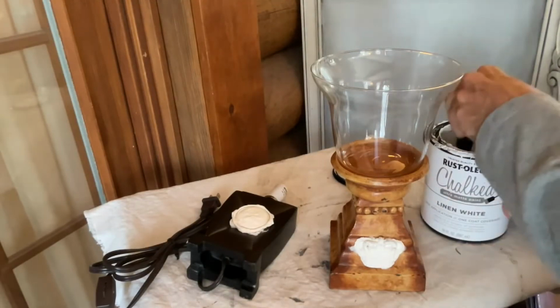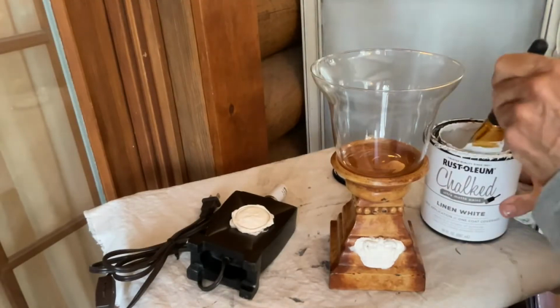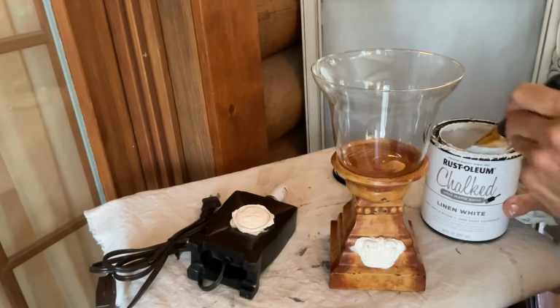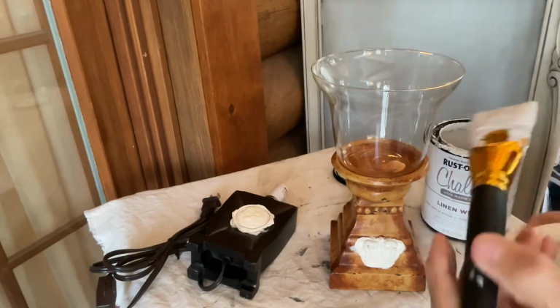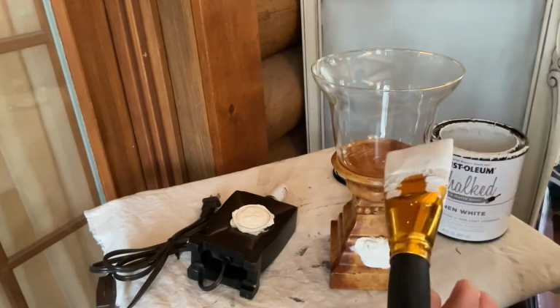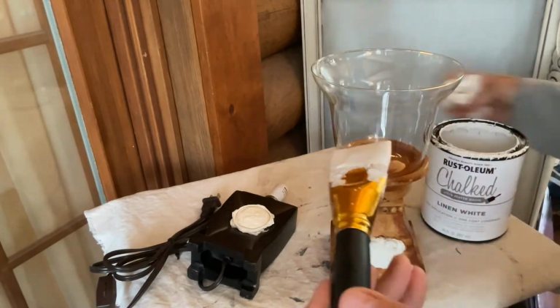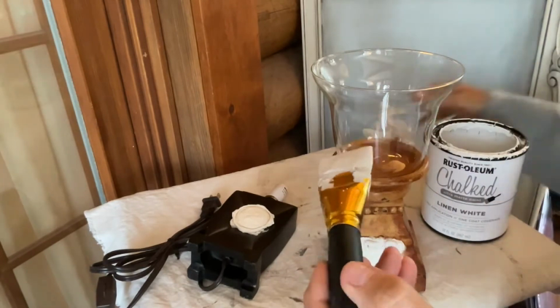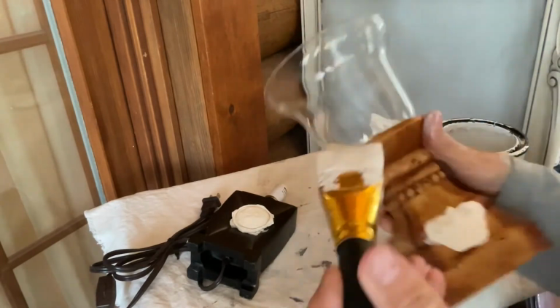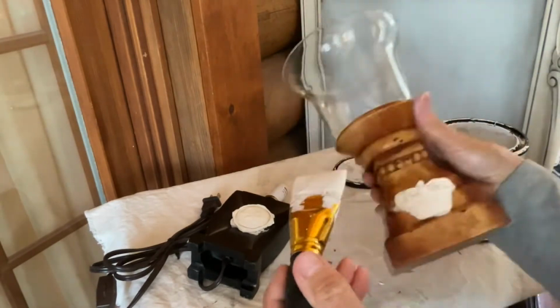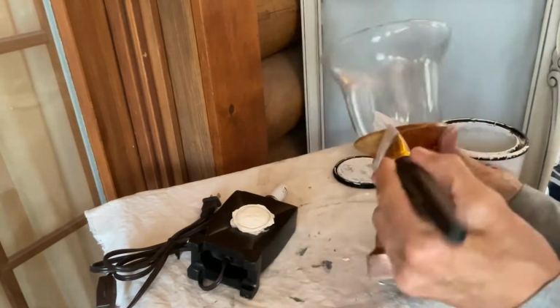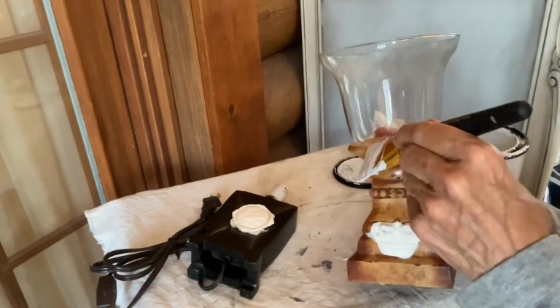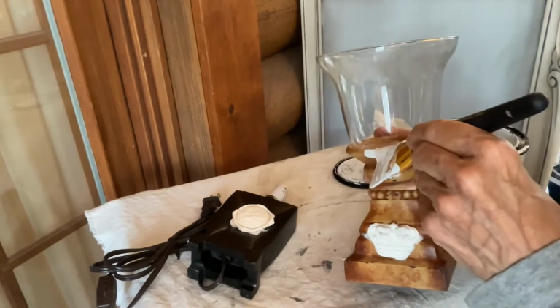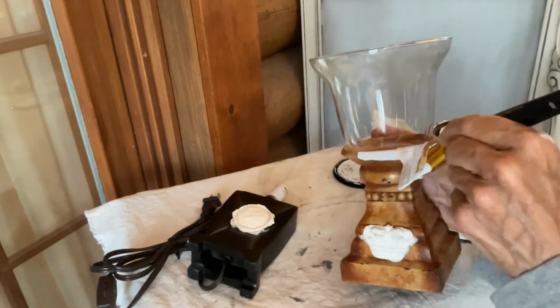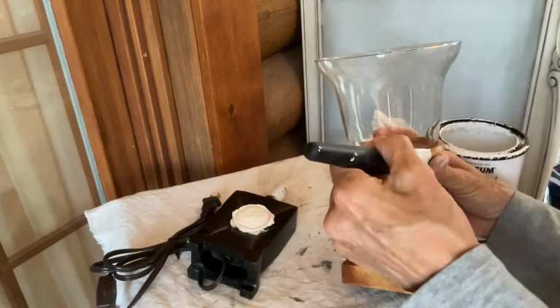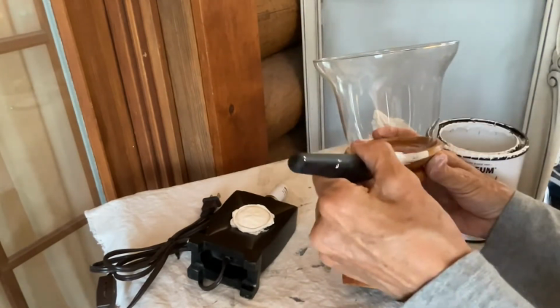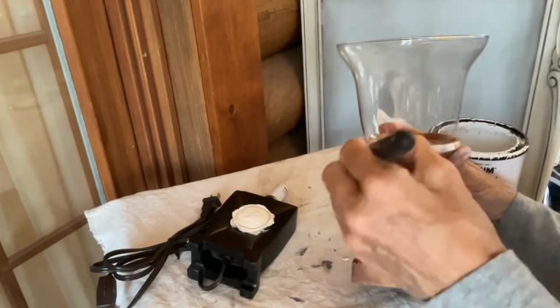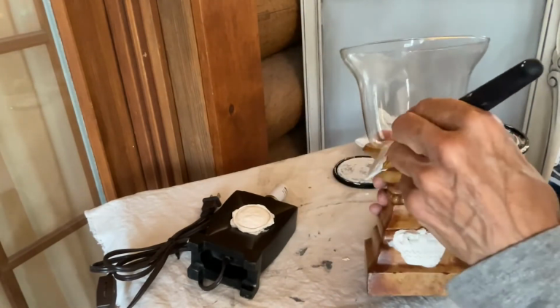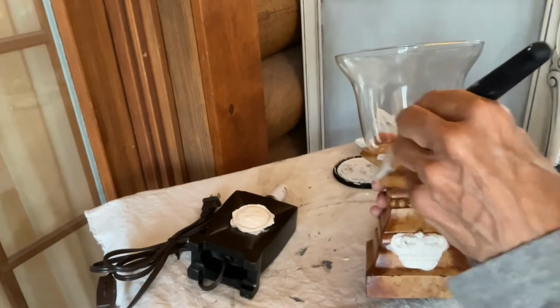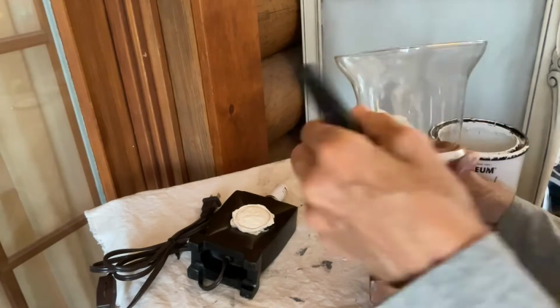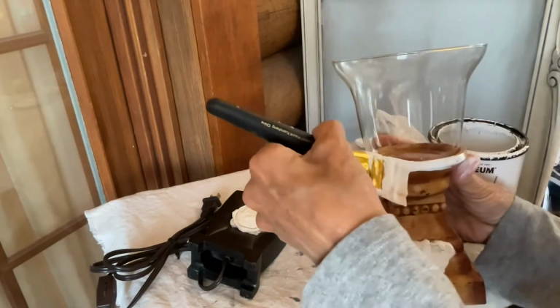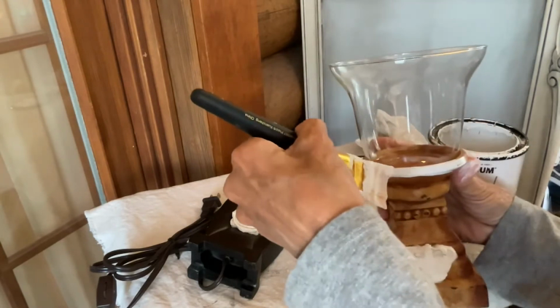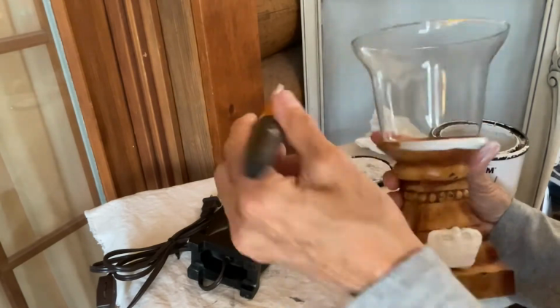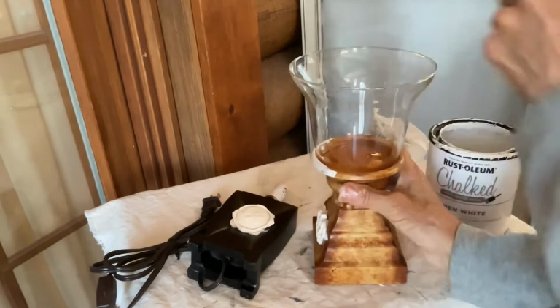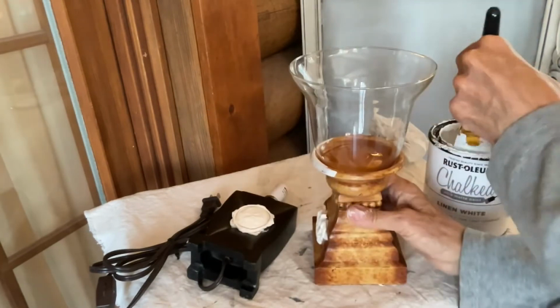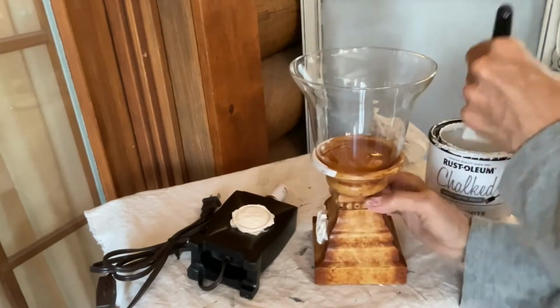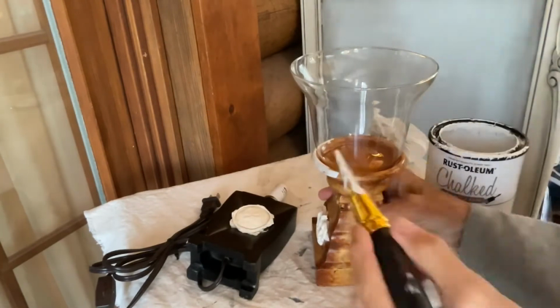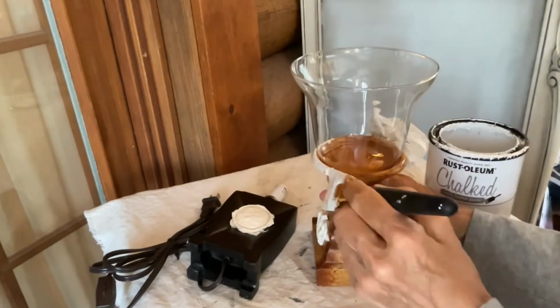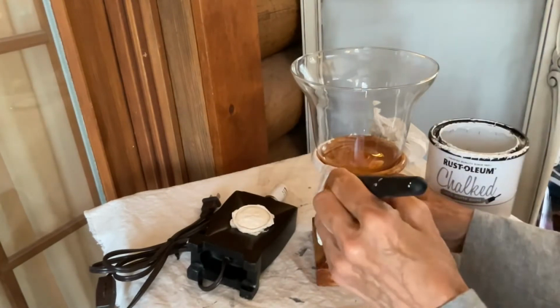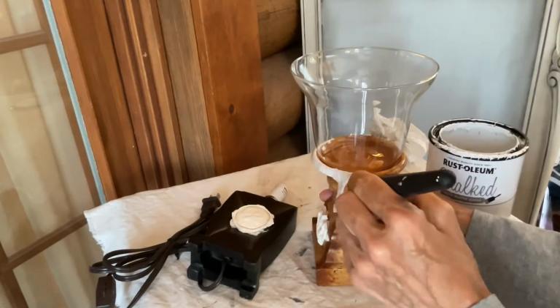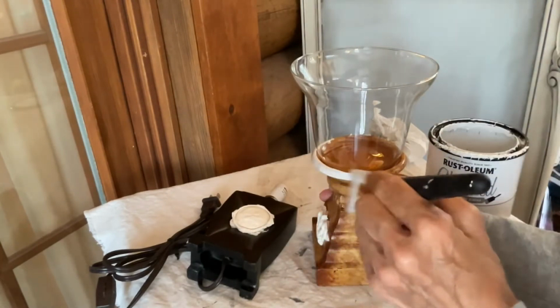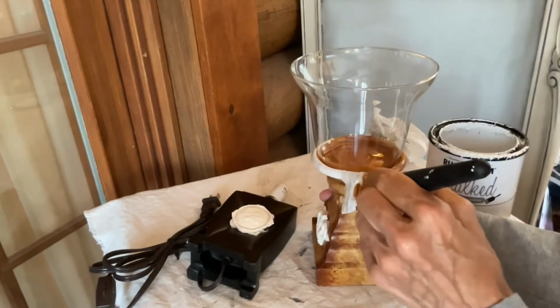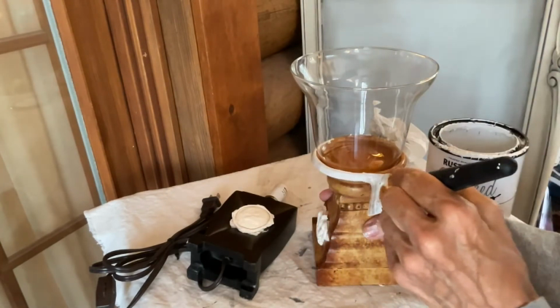The next piece was a quick project — I attached a paper clay mold and put two coats of white chalk paint on this piece.